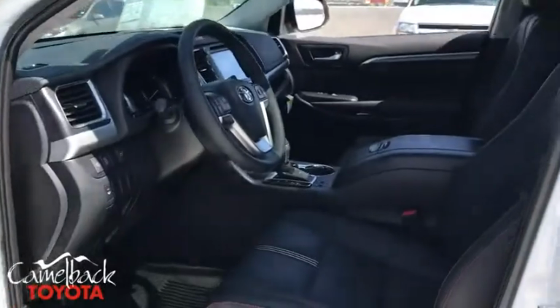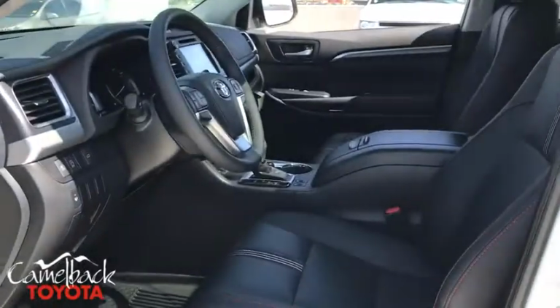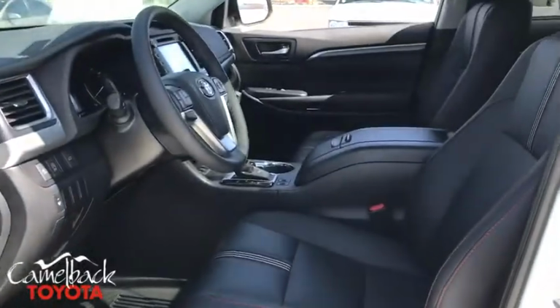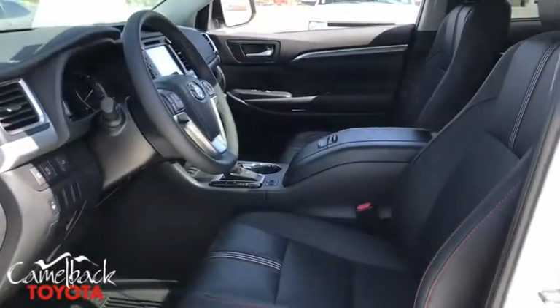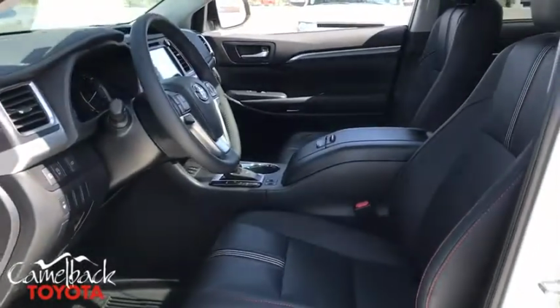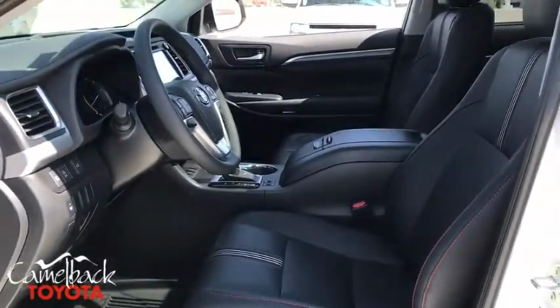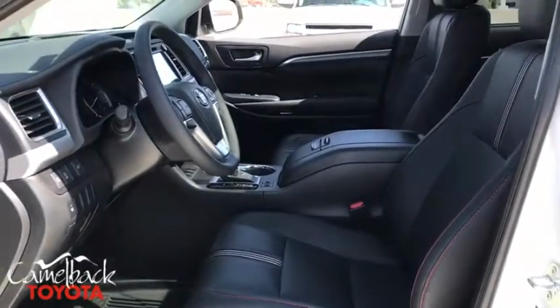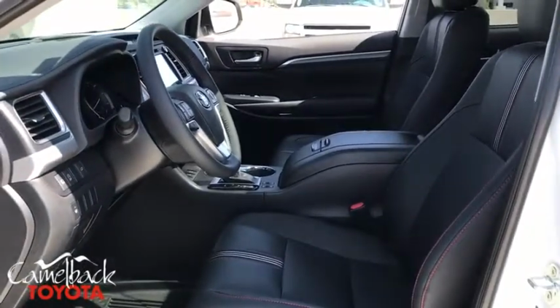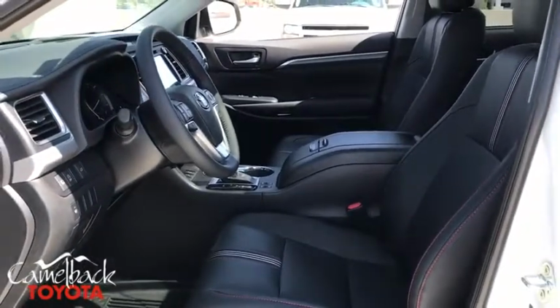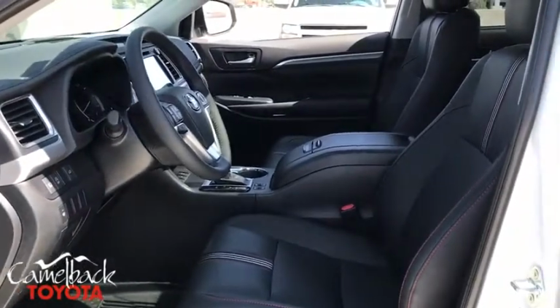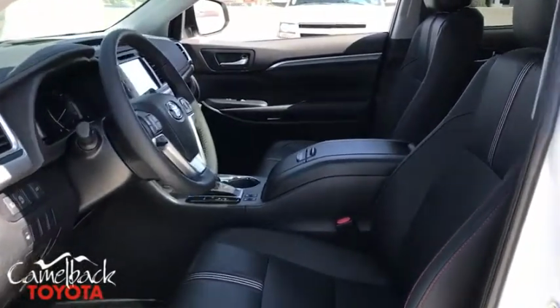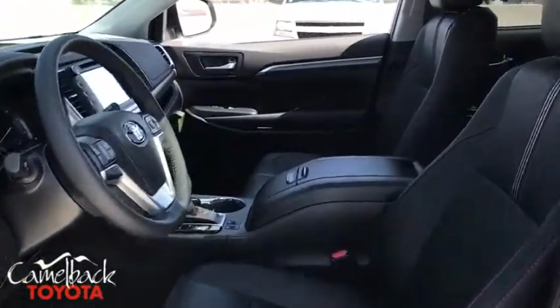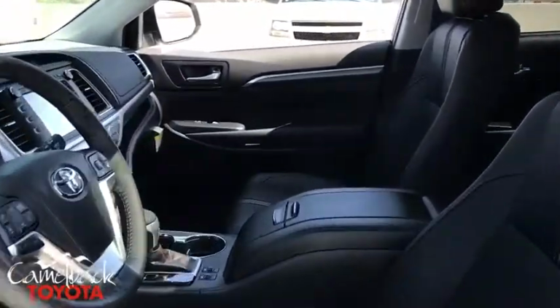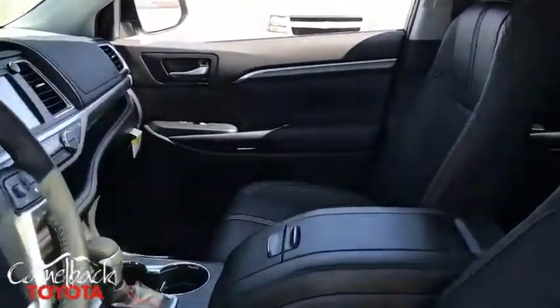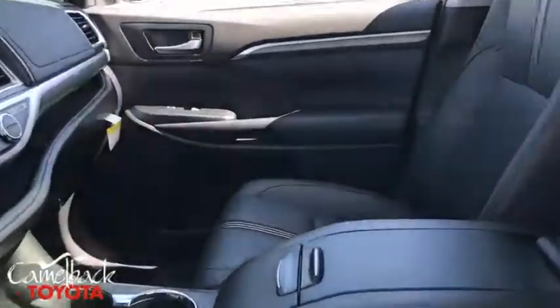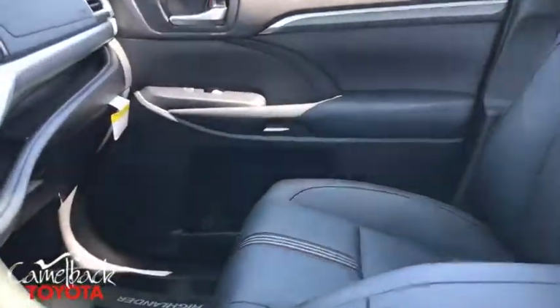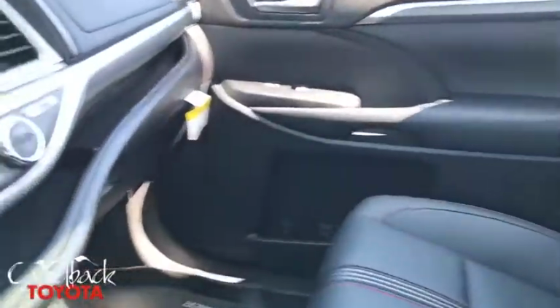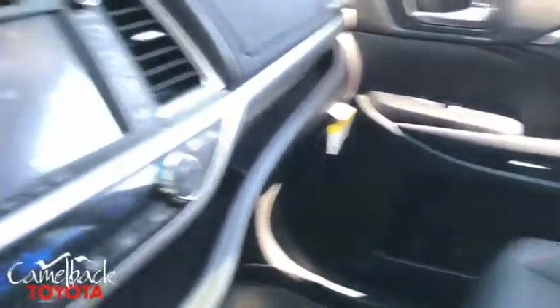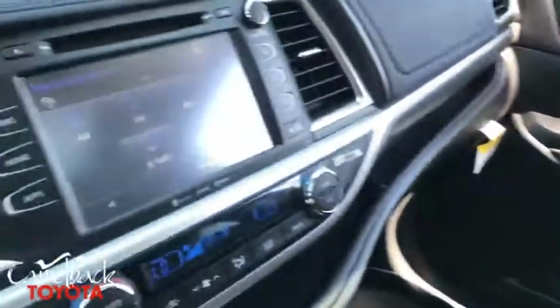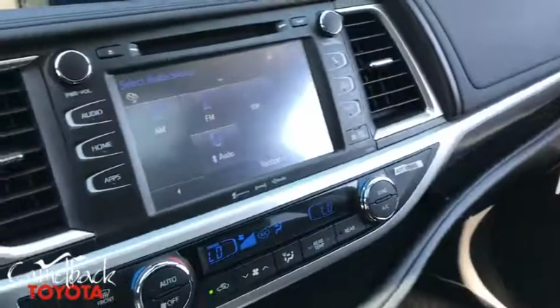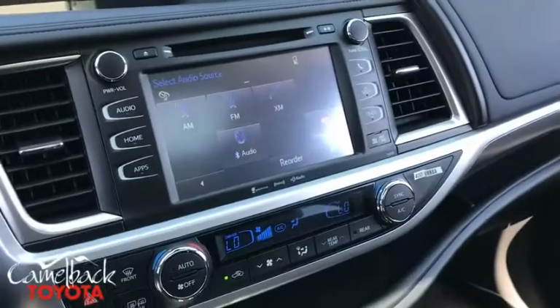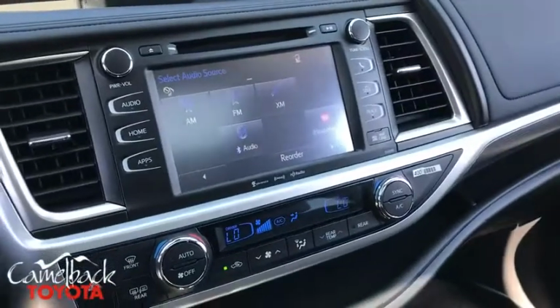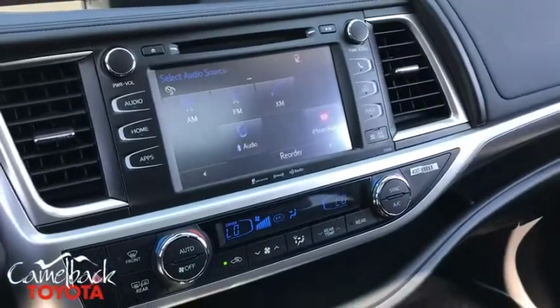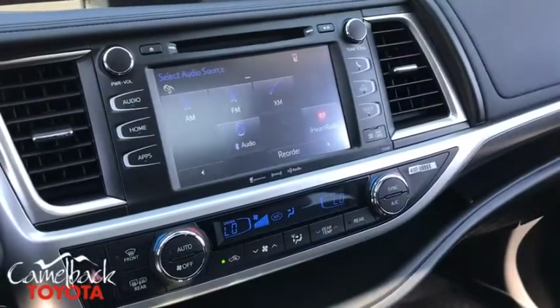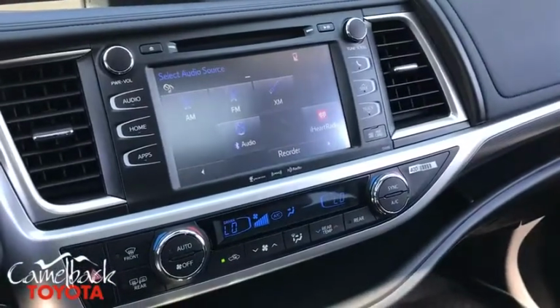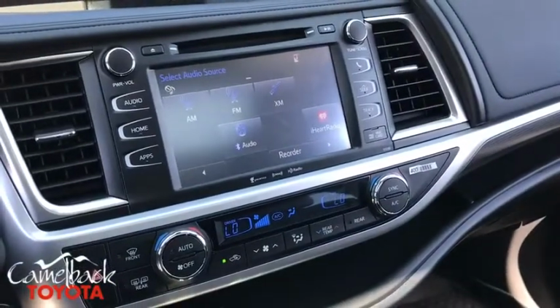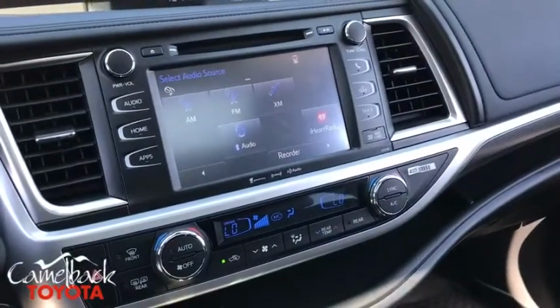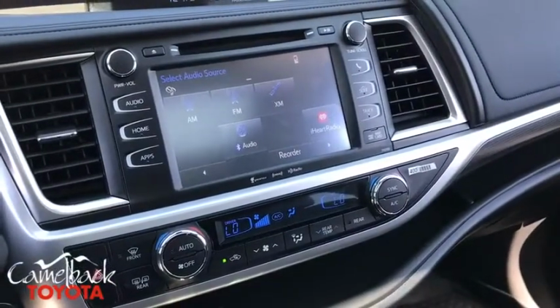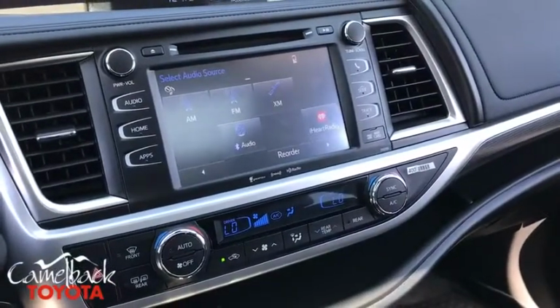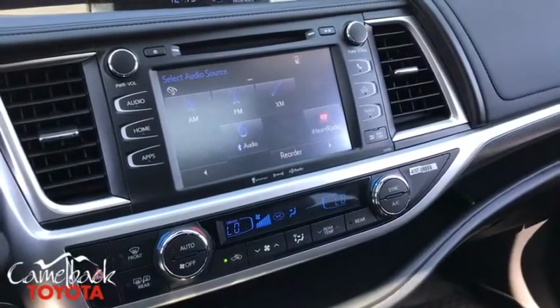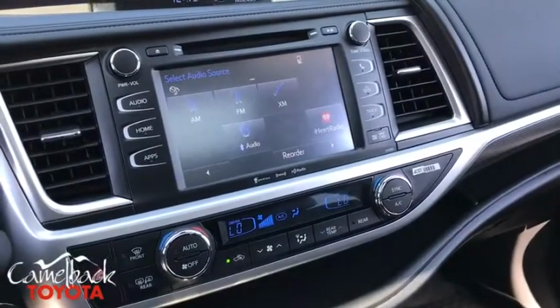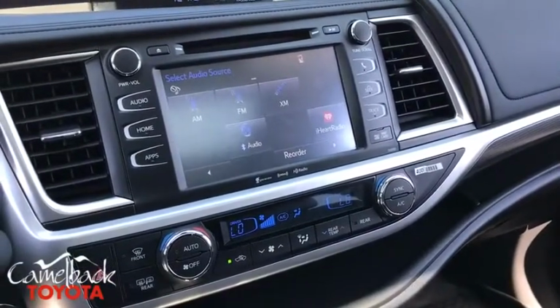Fog lights, heated front seats, security system, power windows, rear window defroster, panic alarm, overhead console, leather seats.